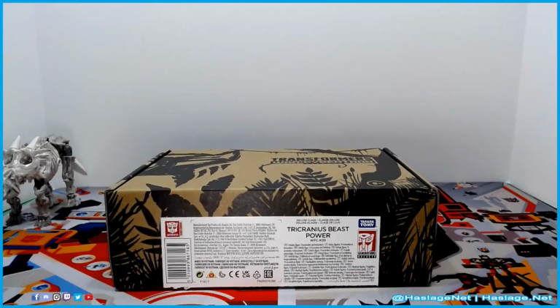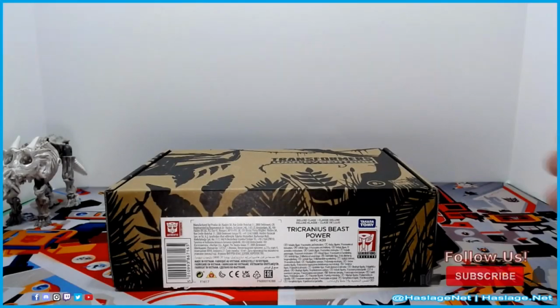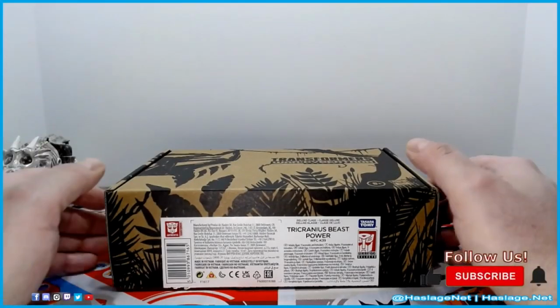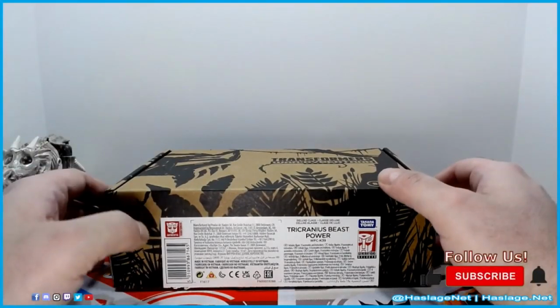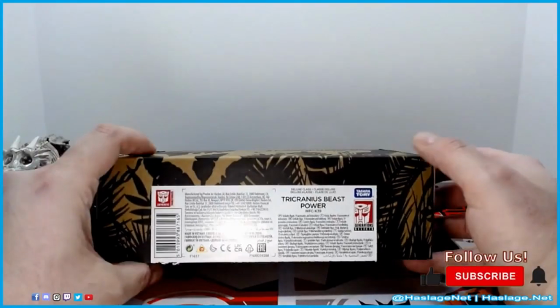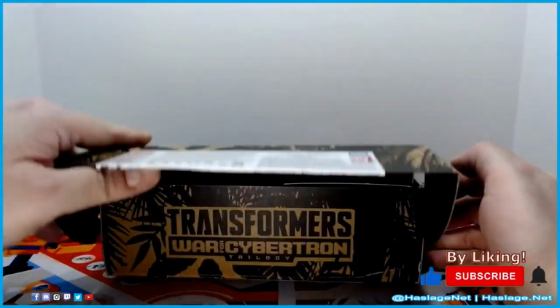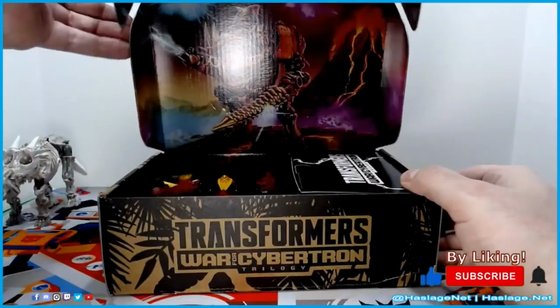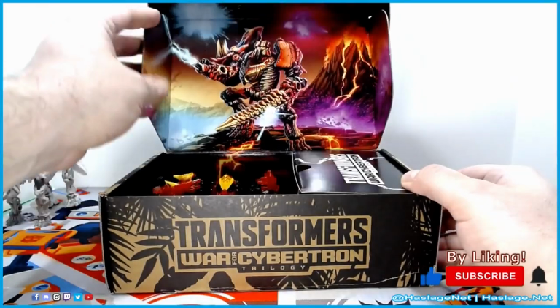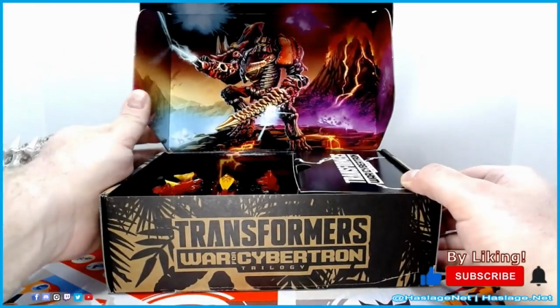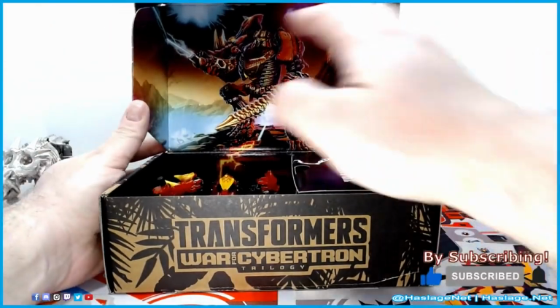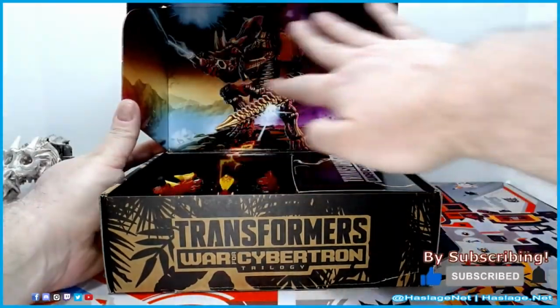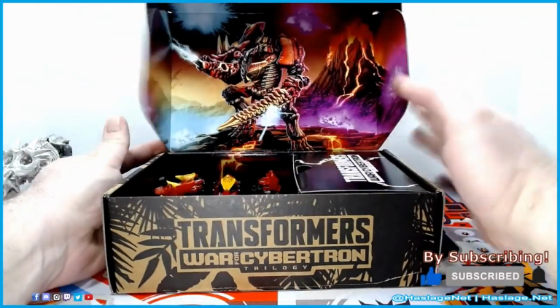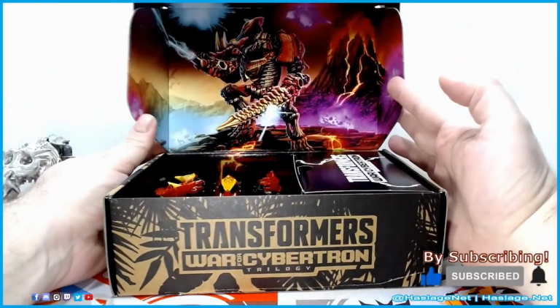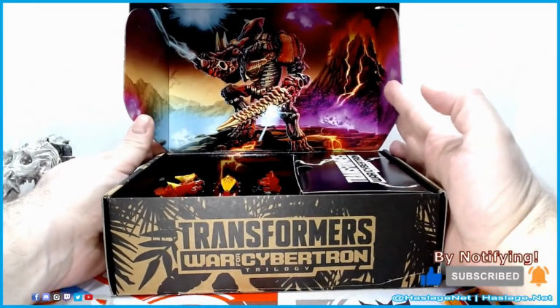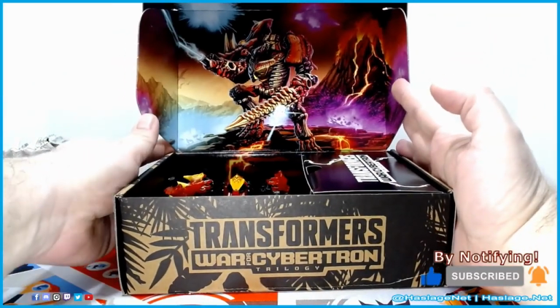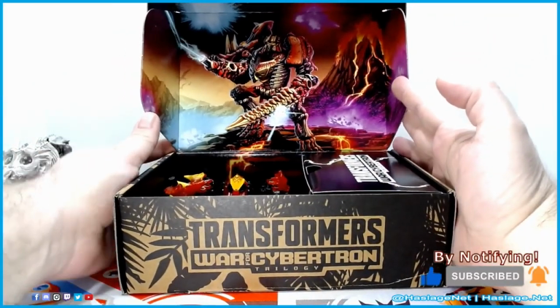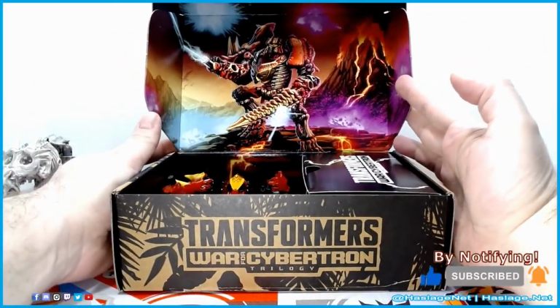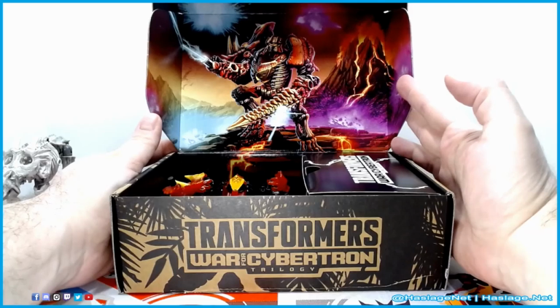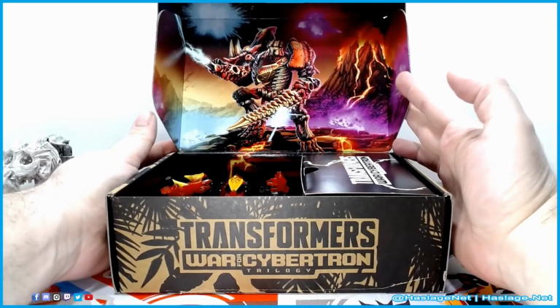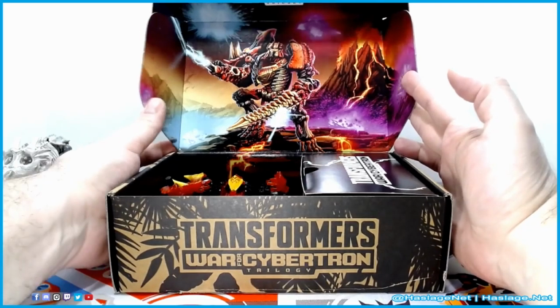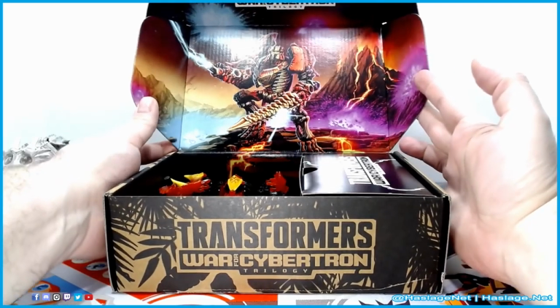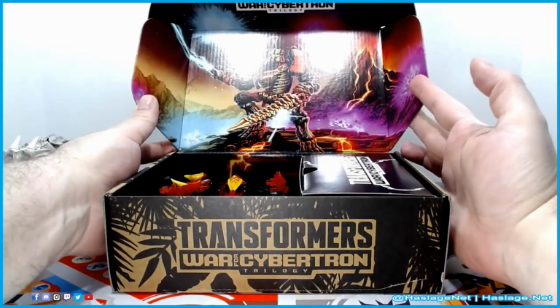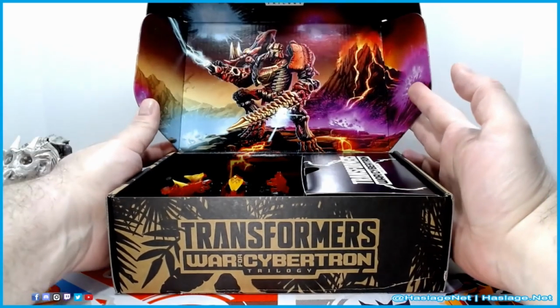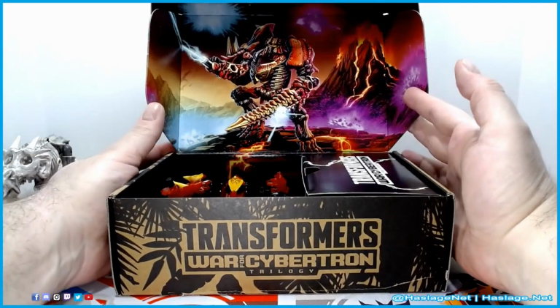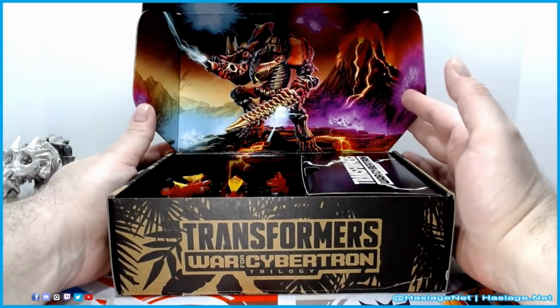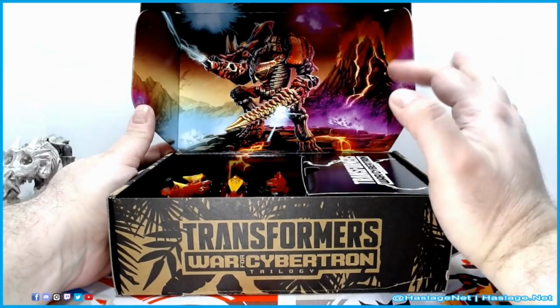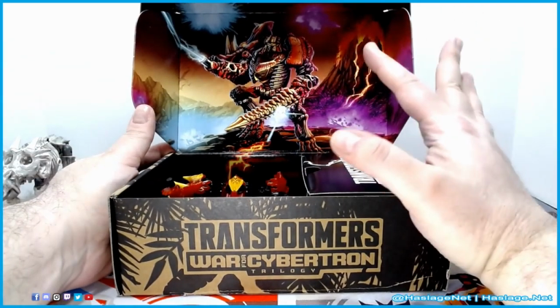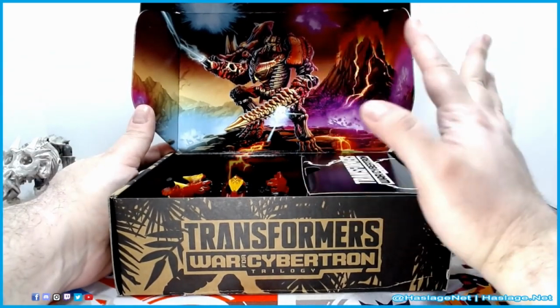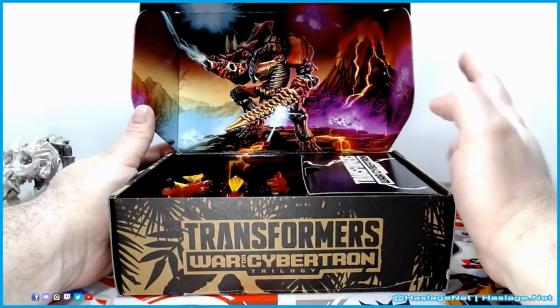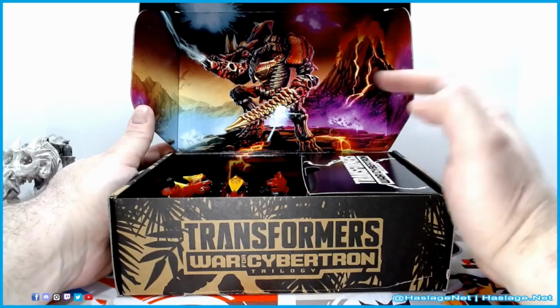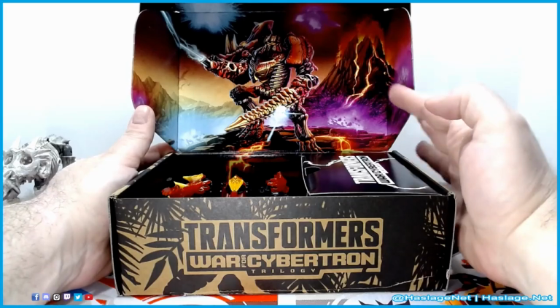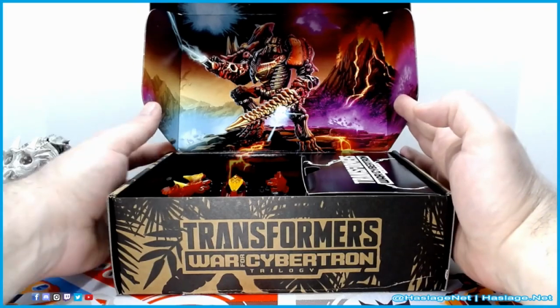And here we go. I'm going to open up the box here, and the one thing I do like is just the color image on the inside that really sets it apart from other figures in the Generation Selects. Although I haven't gotten anything out of Legacy, so I don't know if this is a common thing now.